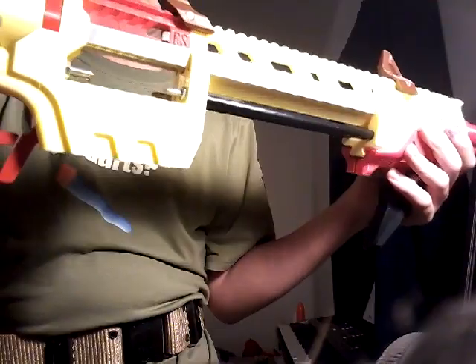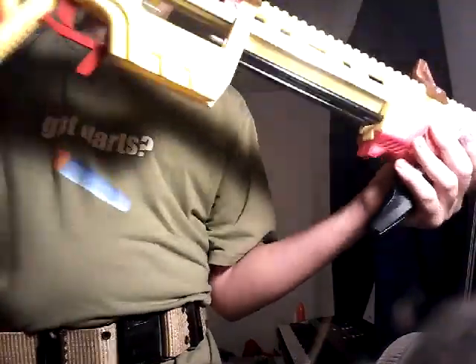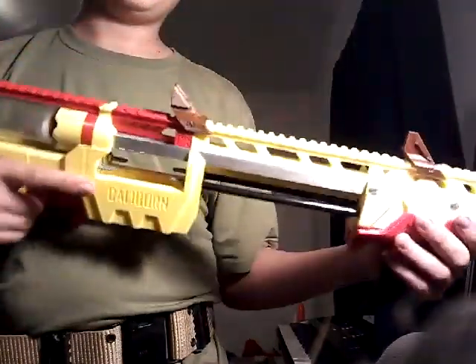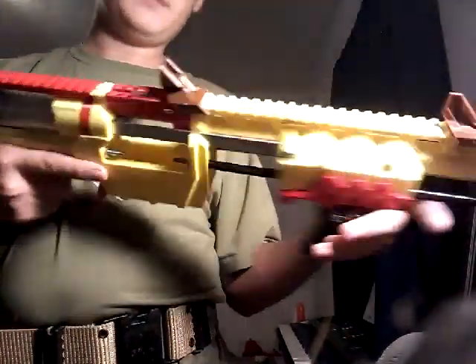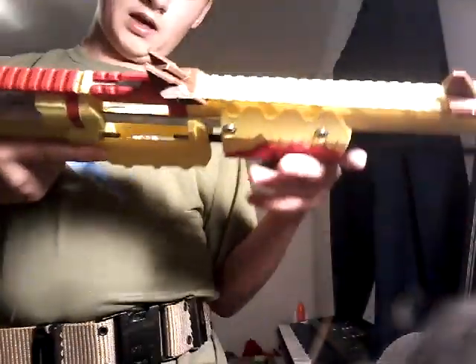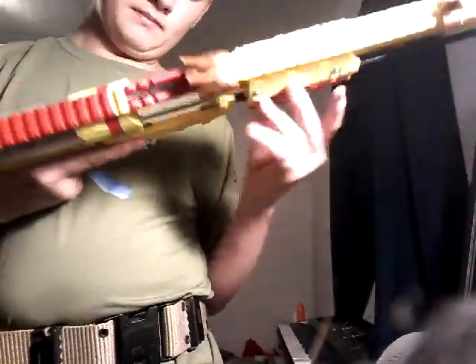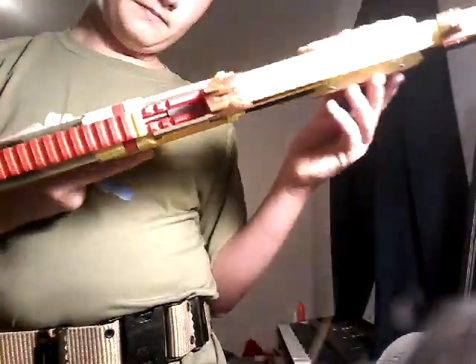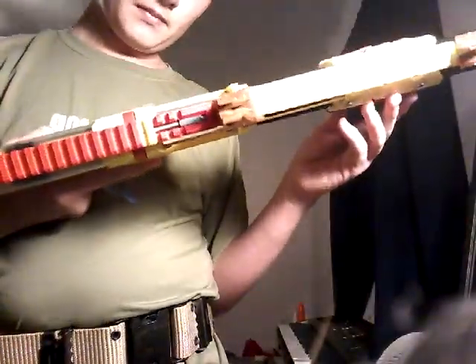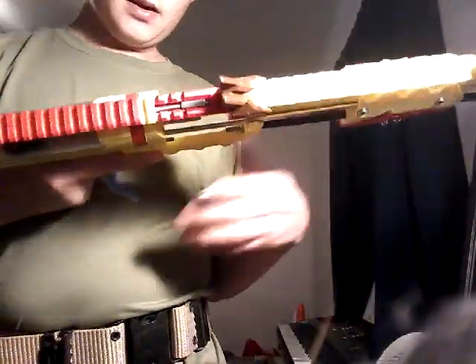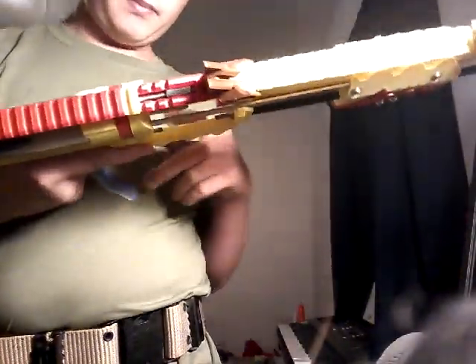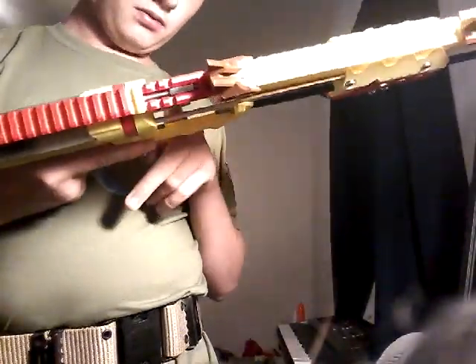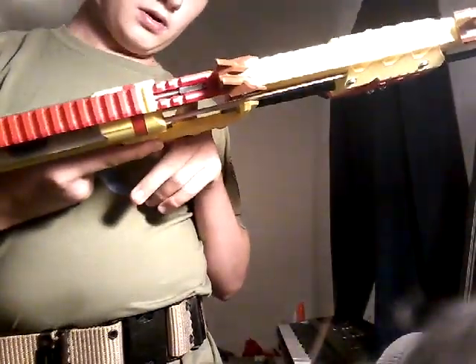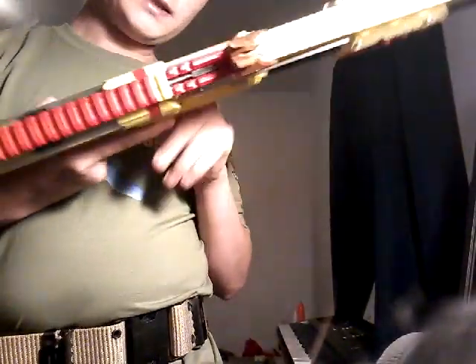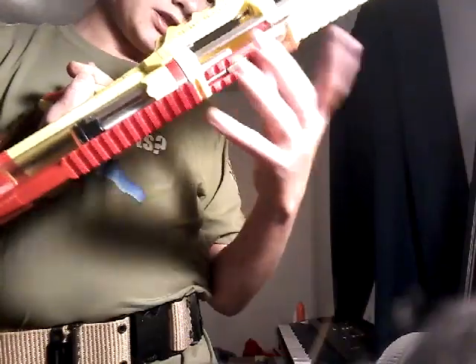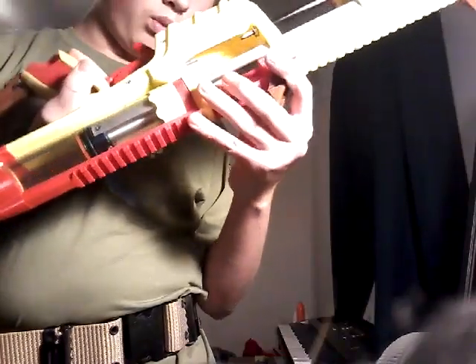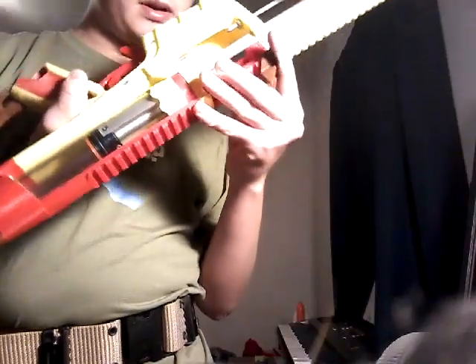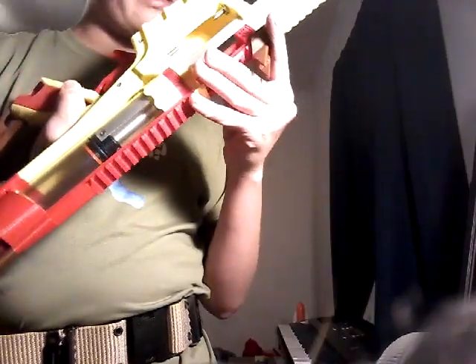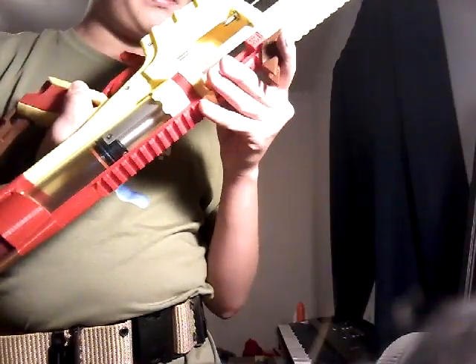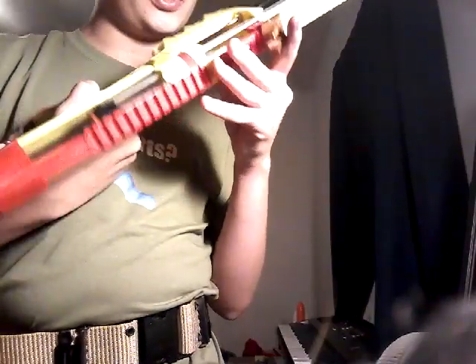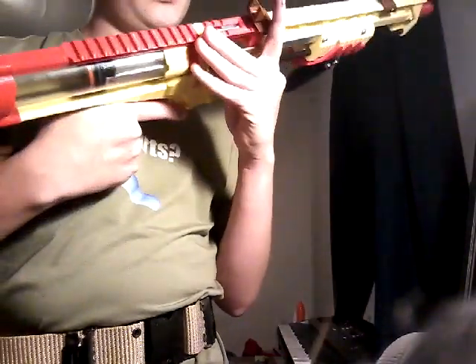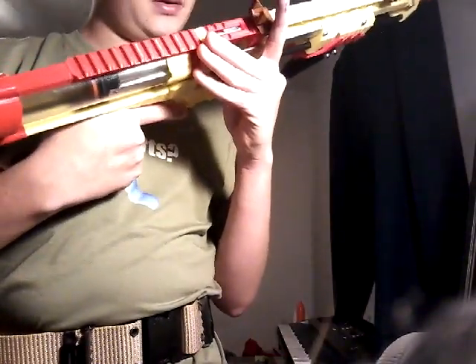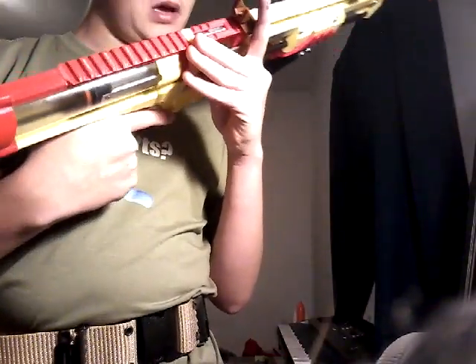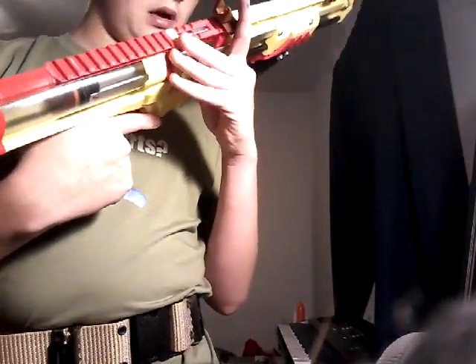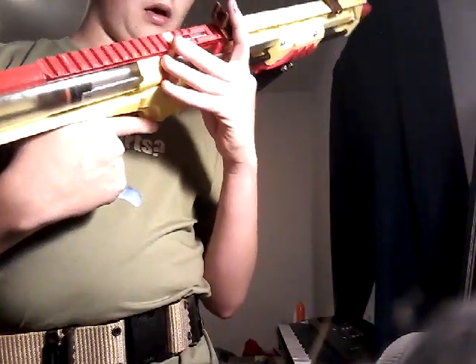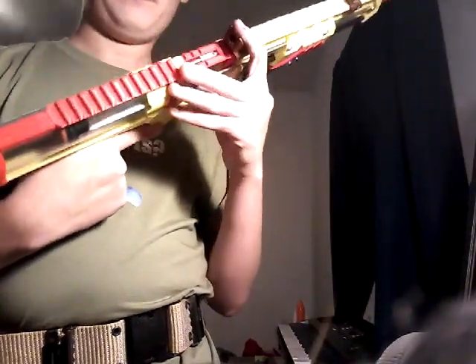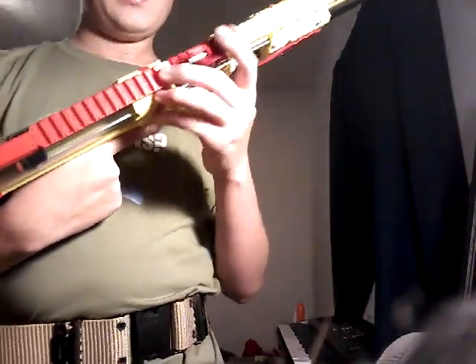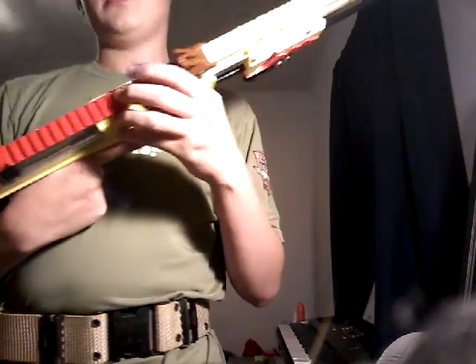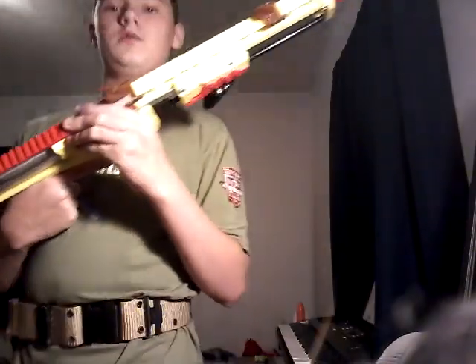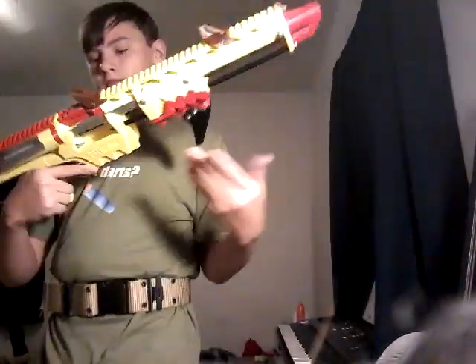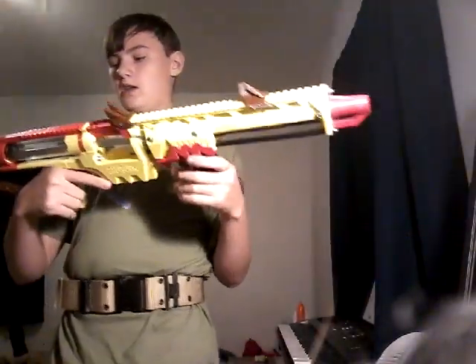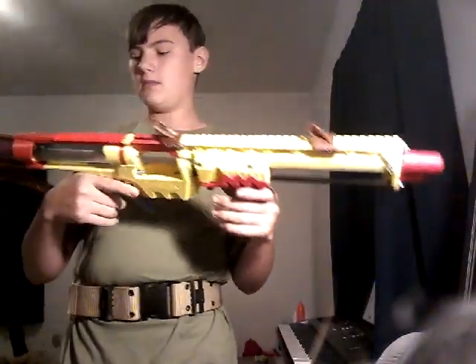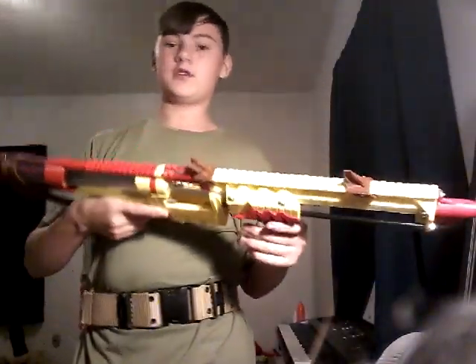Where it hits the barrel, and it's actually worn down my pusher a little bit. So yeah, you've gotta keep those screws tight.